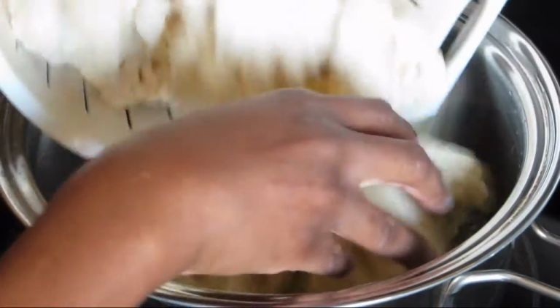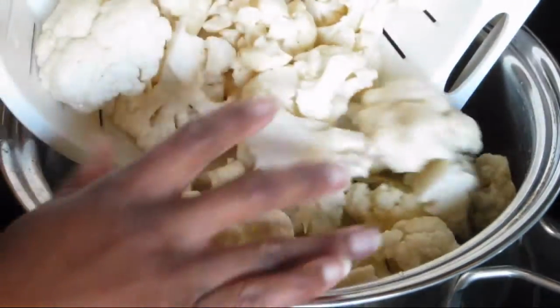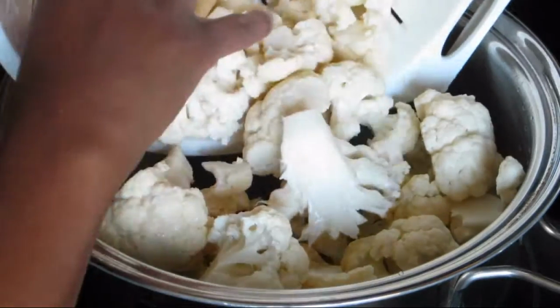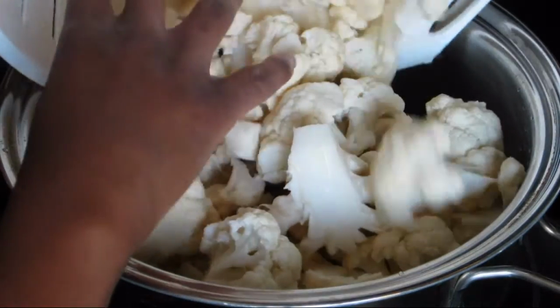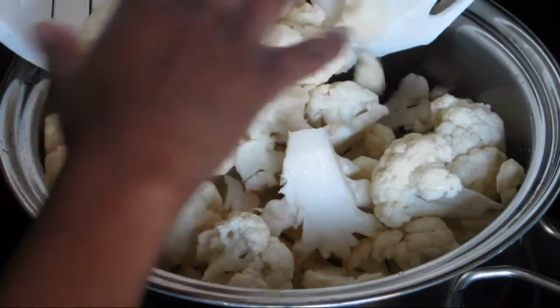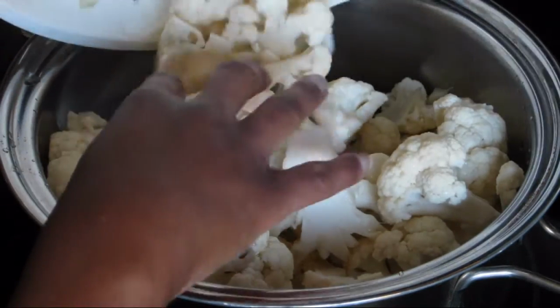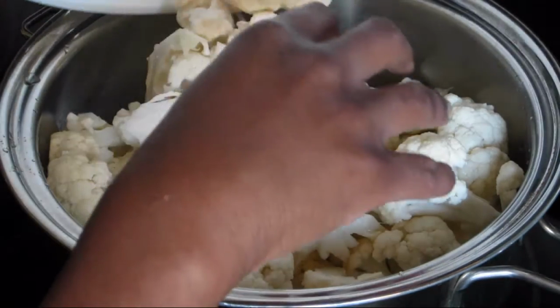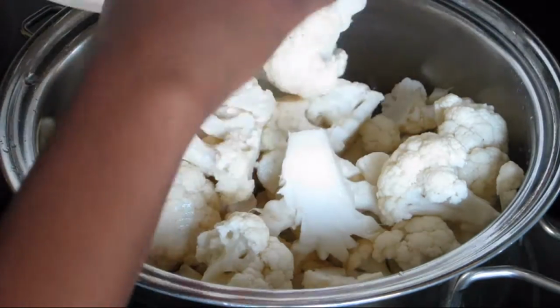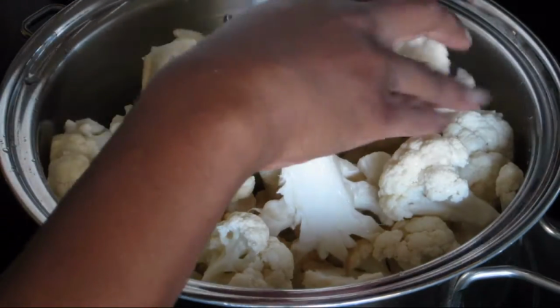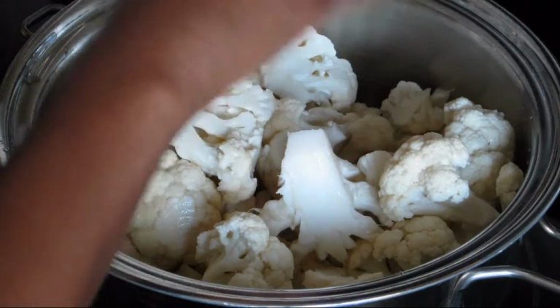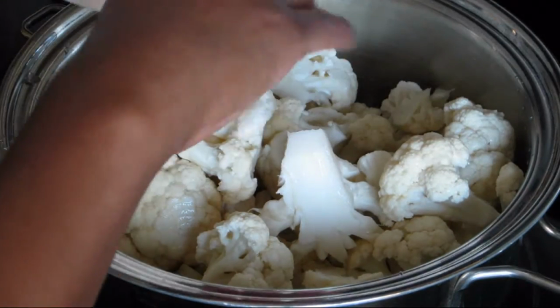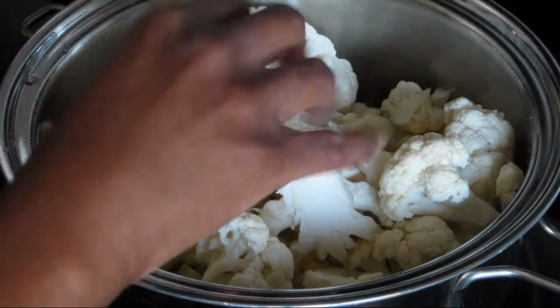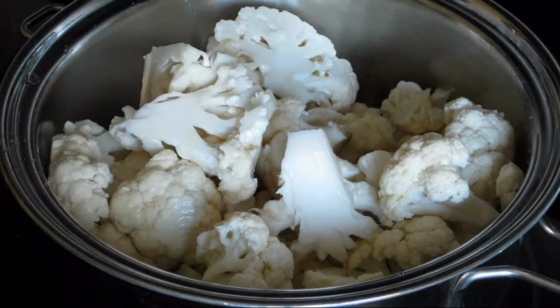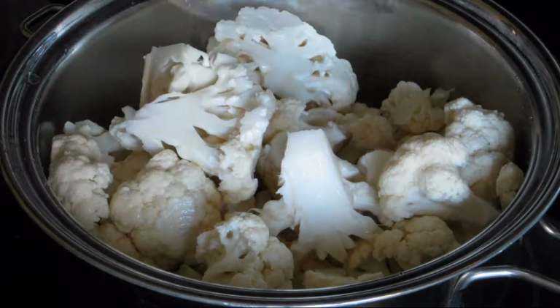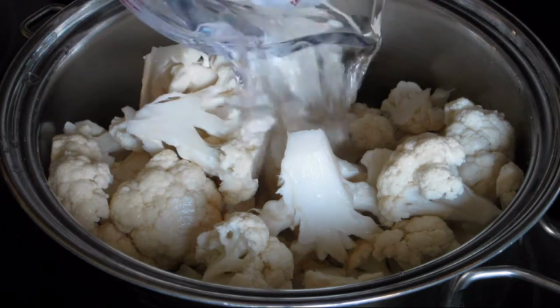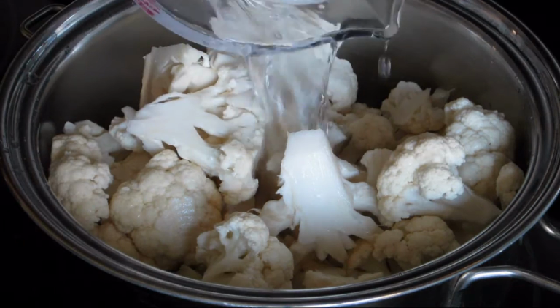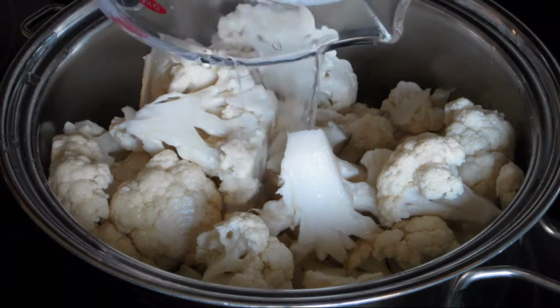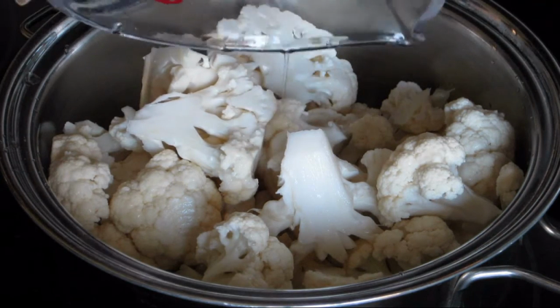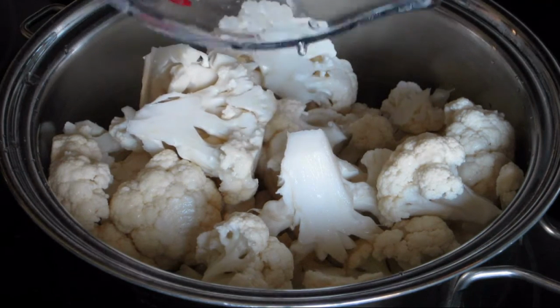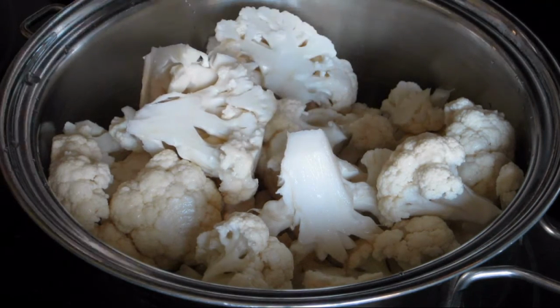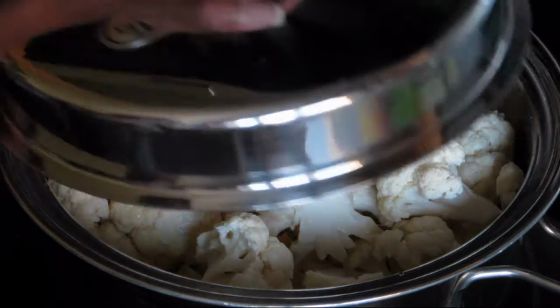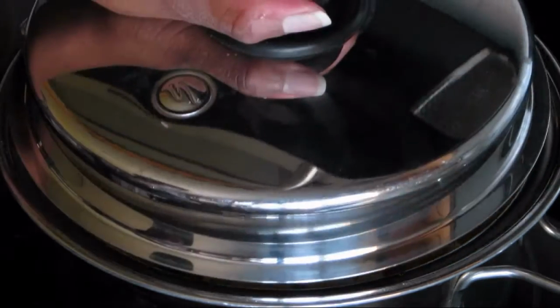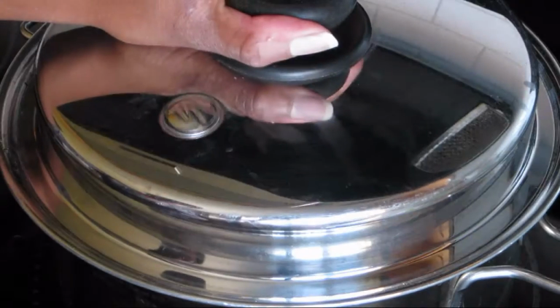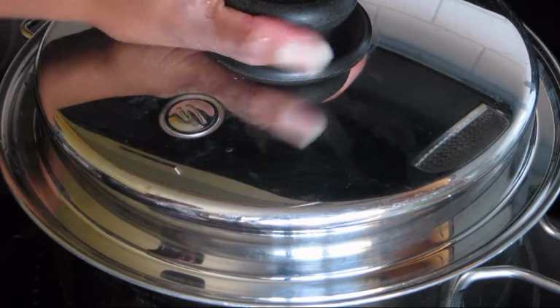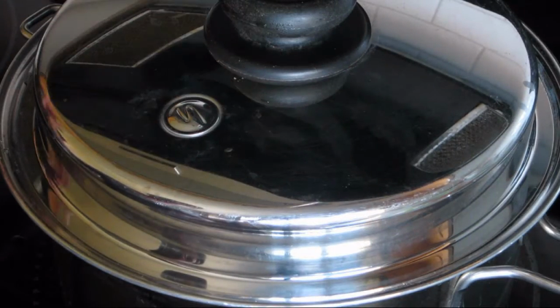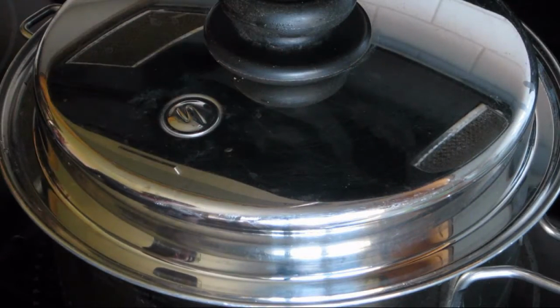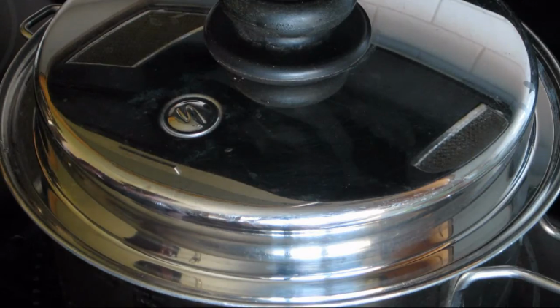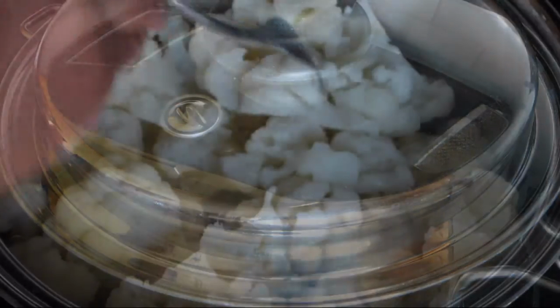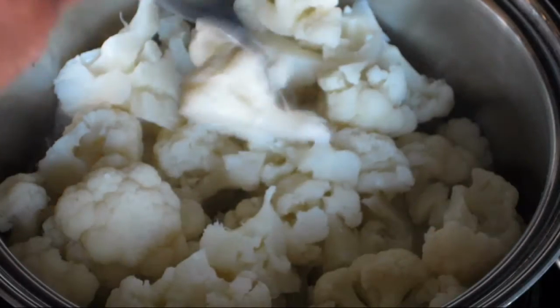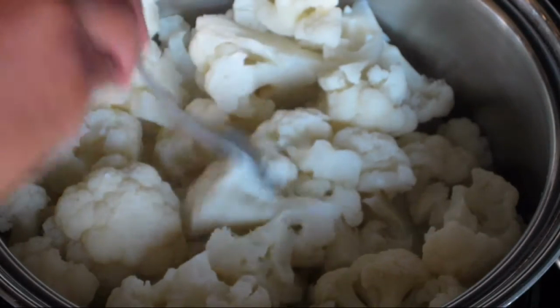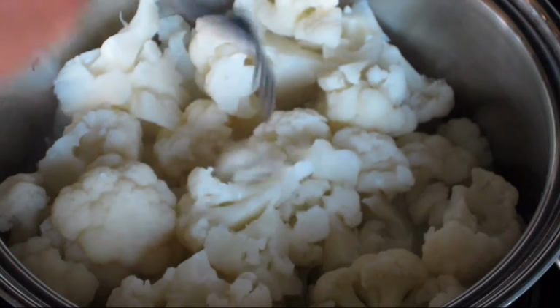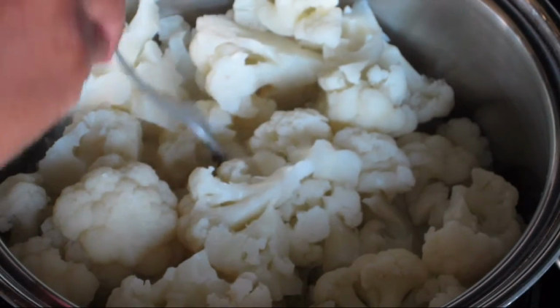To start, you're going to wash and chop one head of cauliflower and place the florets into a pot with some water. You're going to simmer this on medium heat with the lid on until the cauliflower is fork tender.